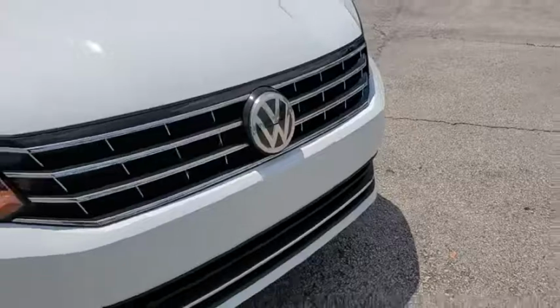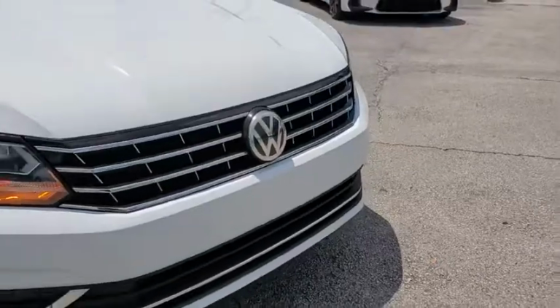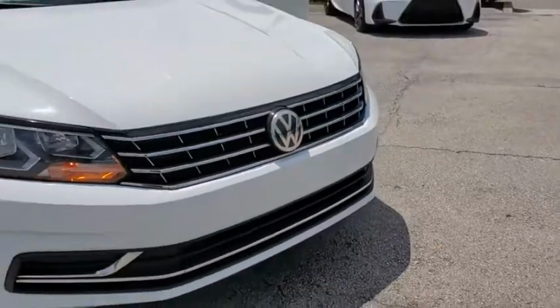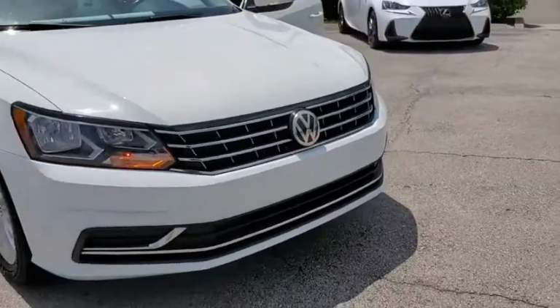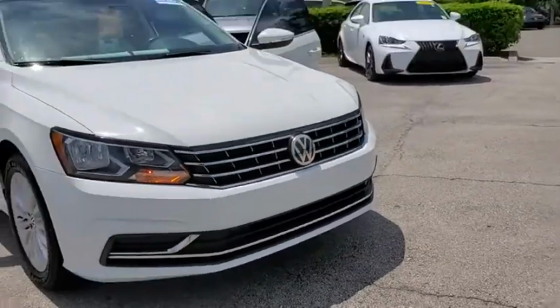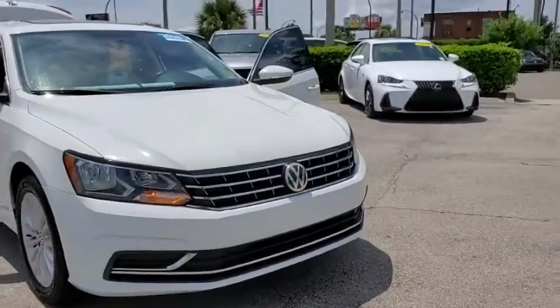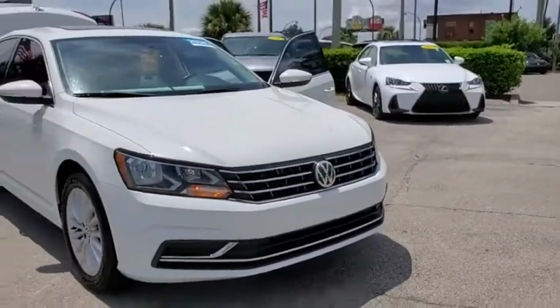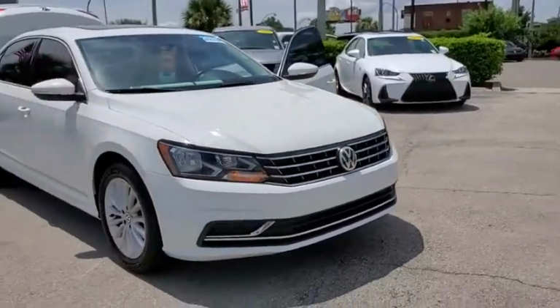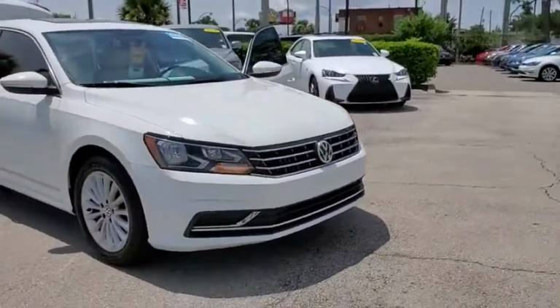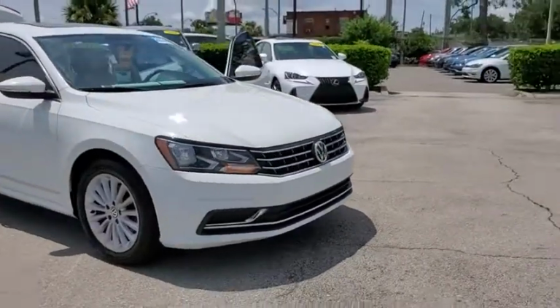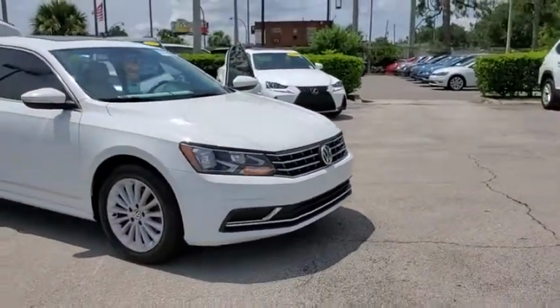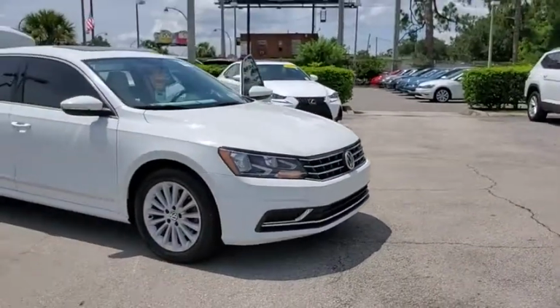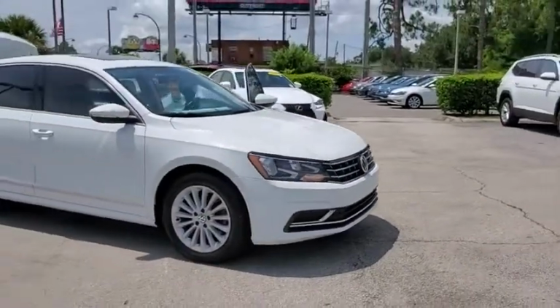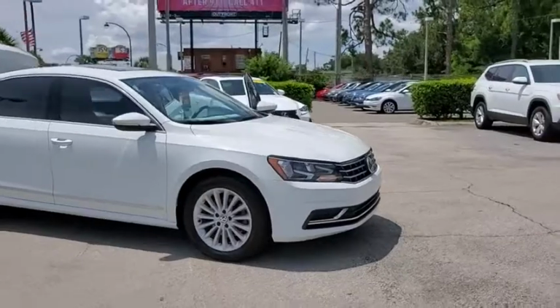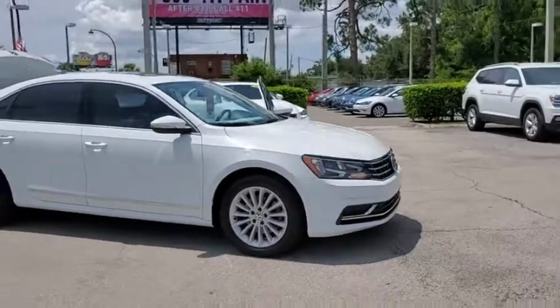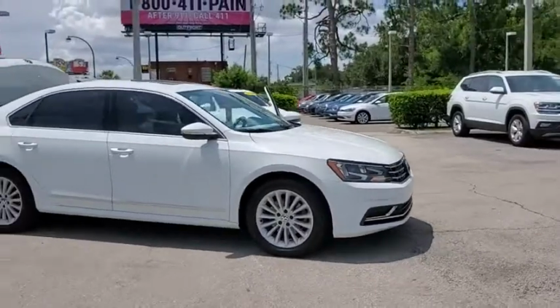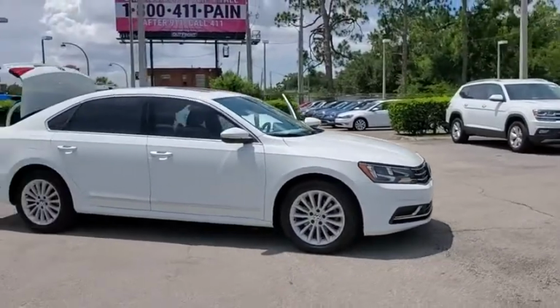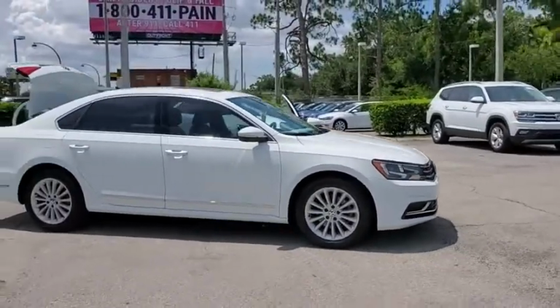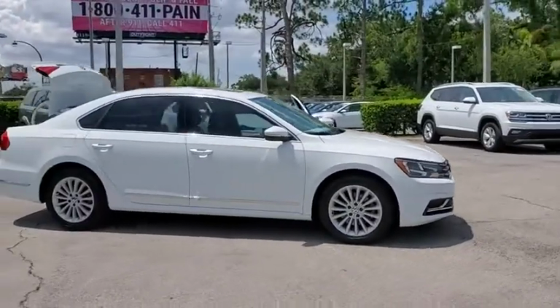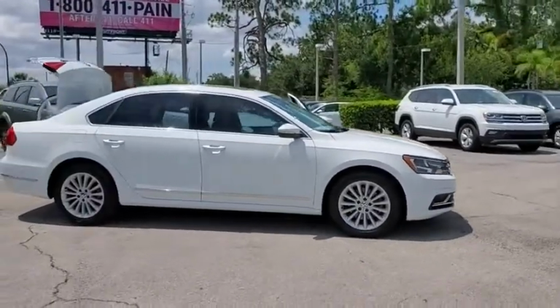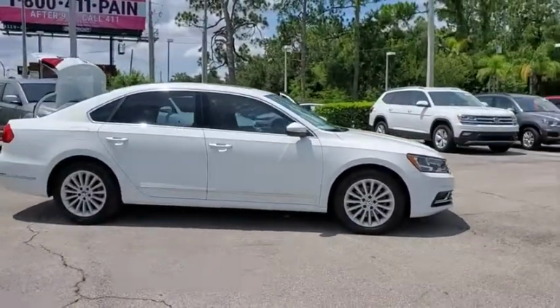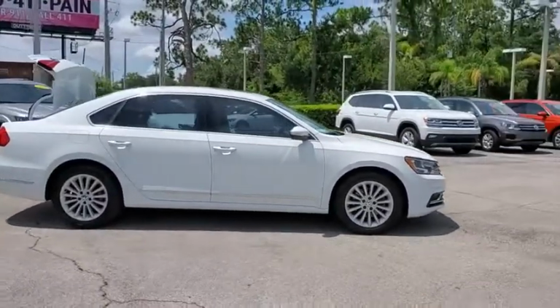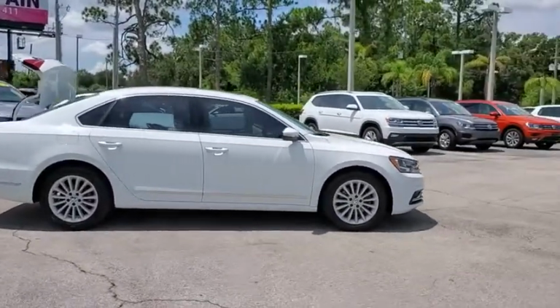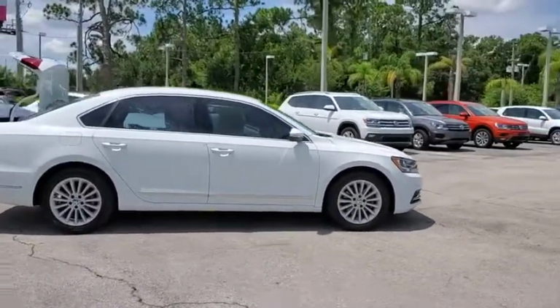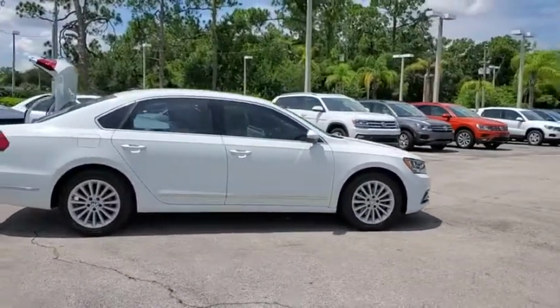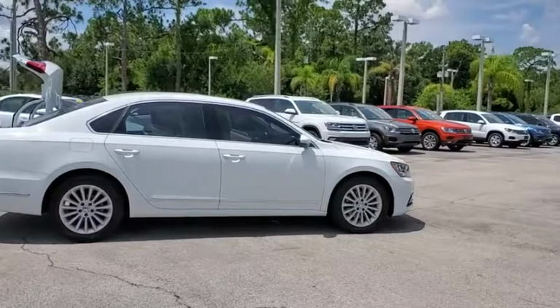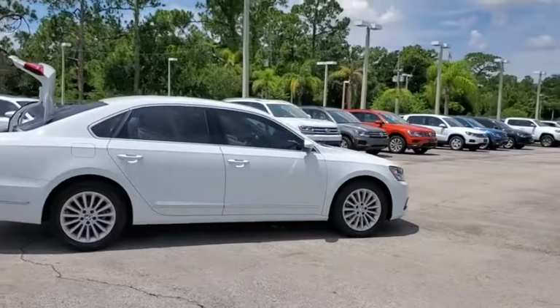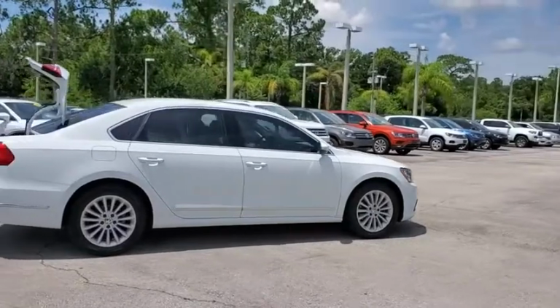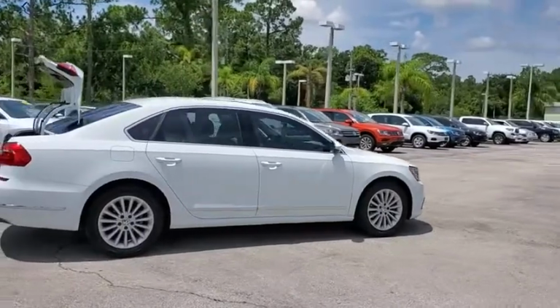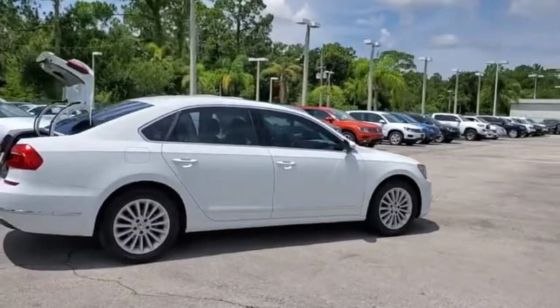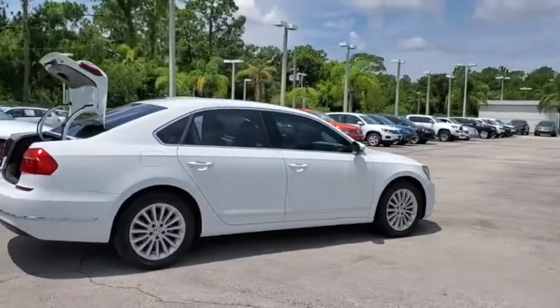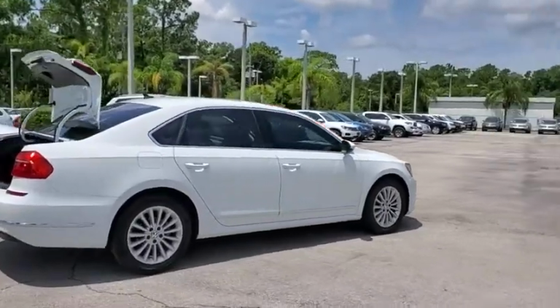Come test drive the 2016 Volkswagen Passat. The Volkswagen Passat is roomy and powerful. It offers a supple and controlled ride with a quiet and comfortable feel. Volkswagen brings it all together.